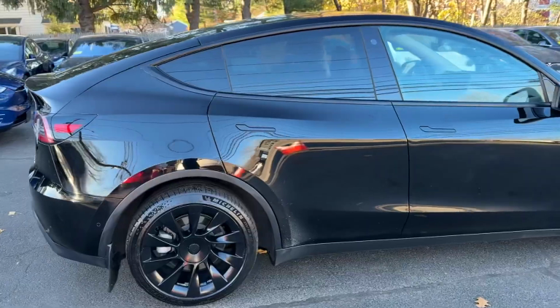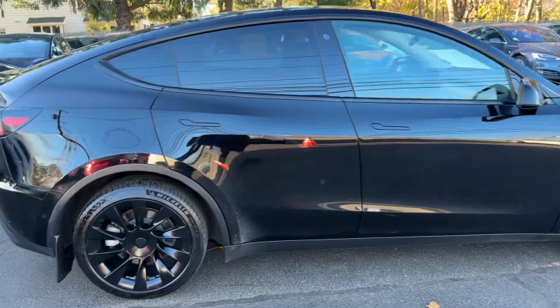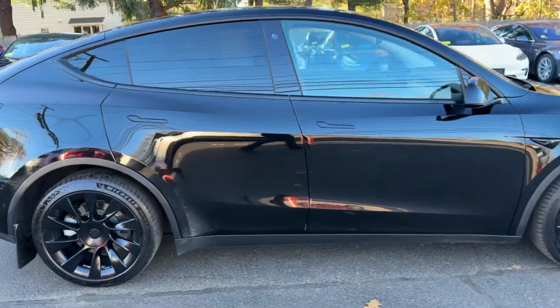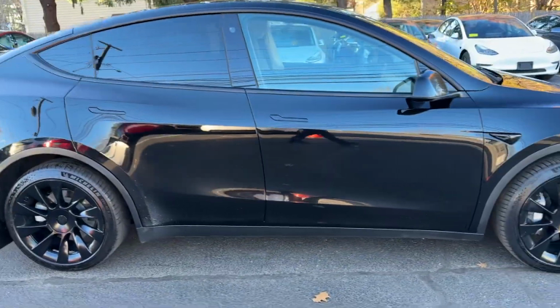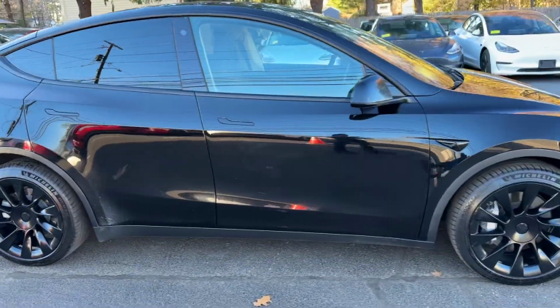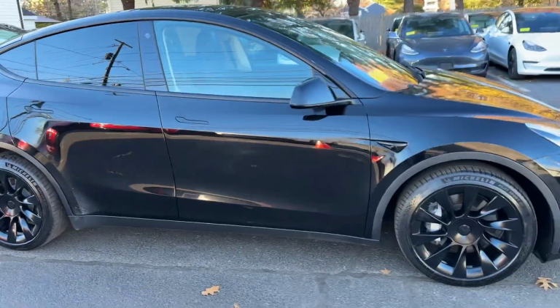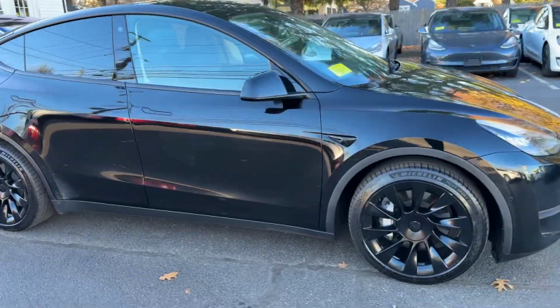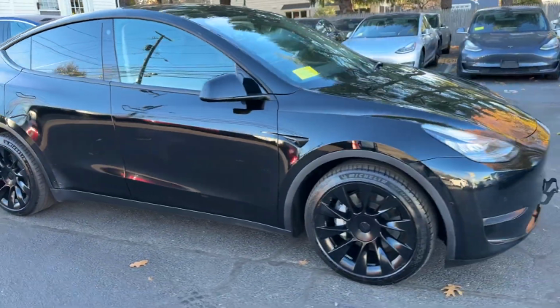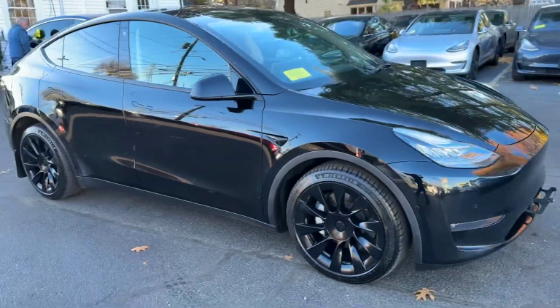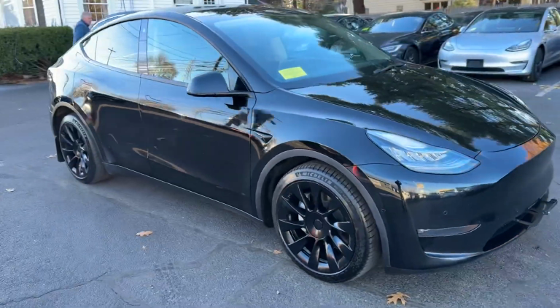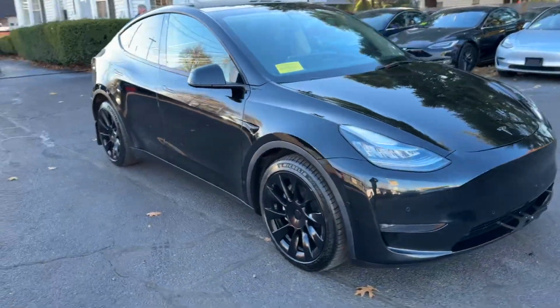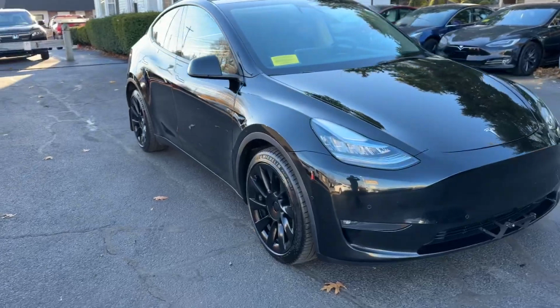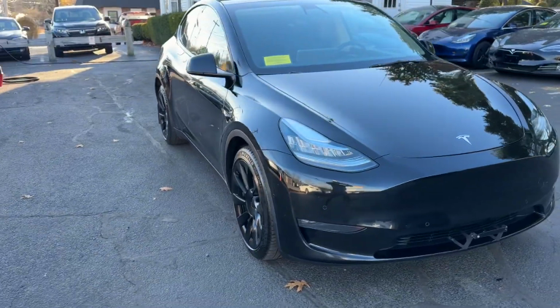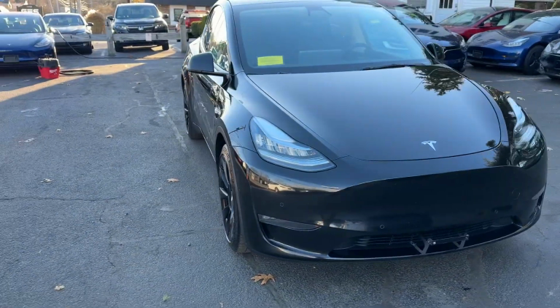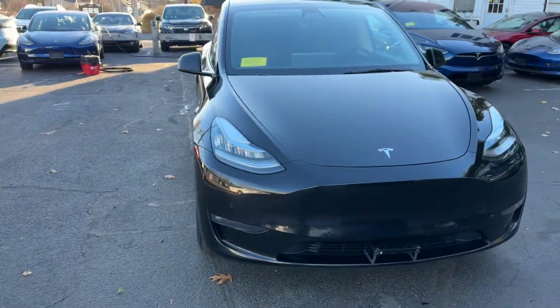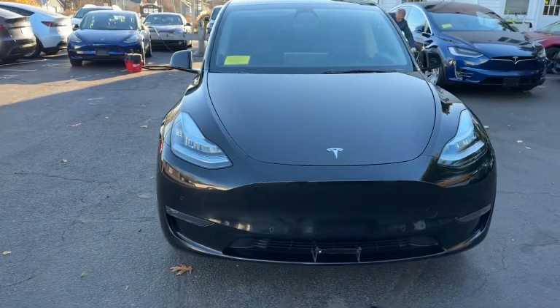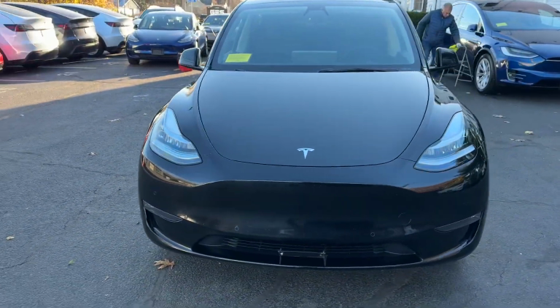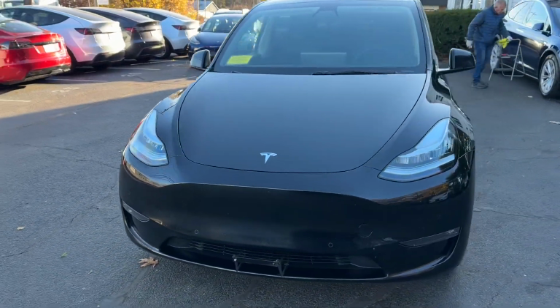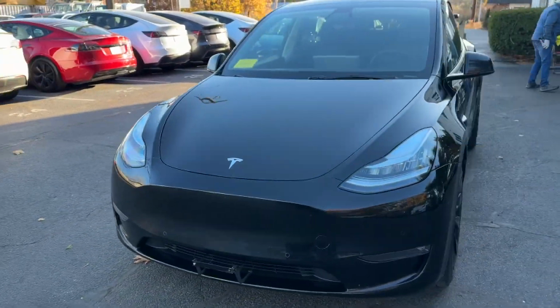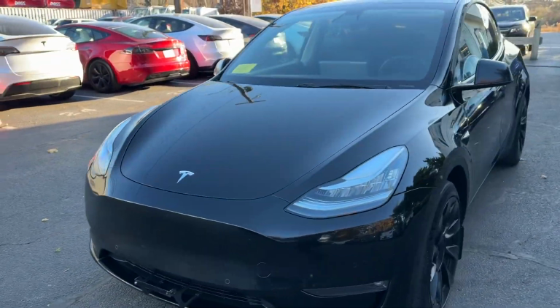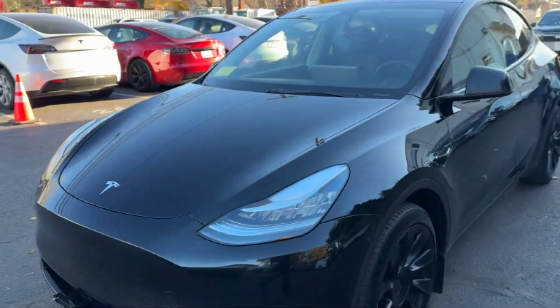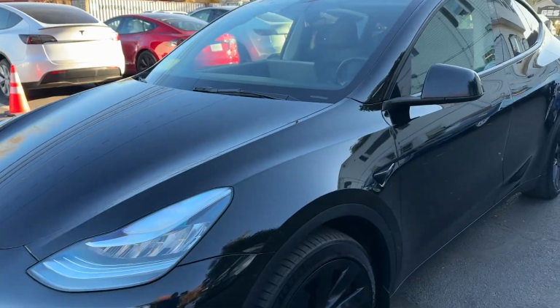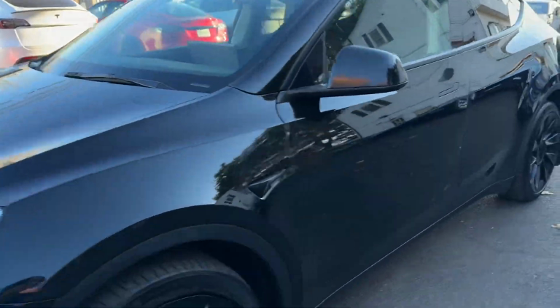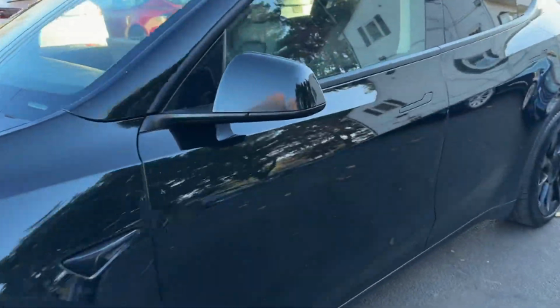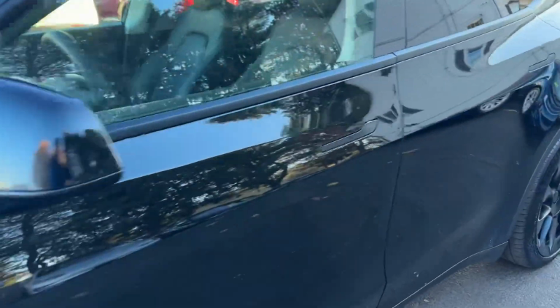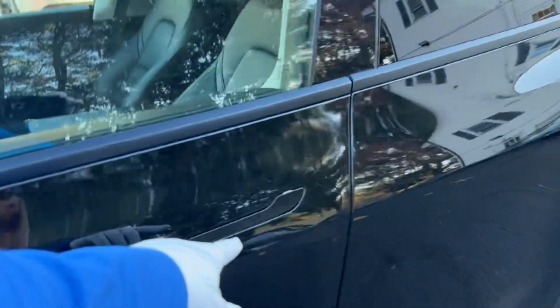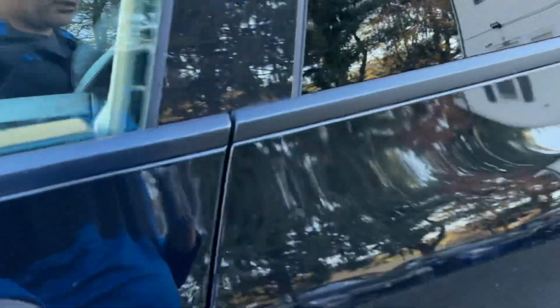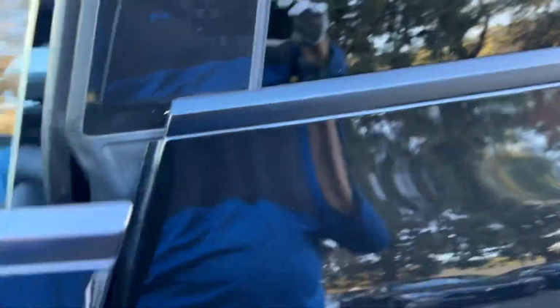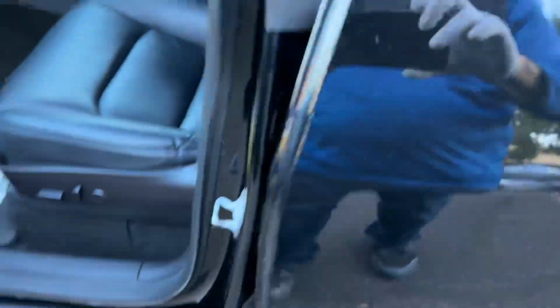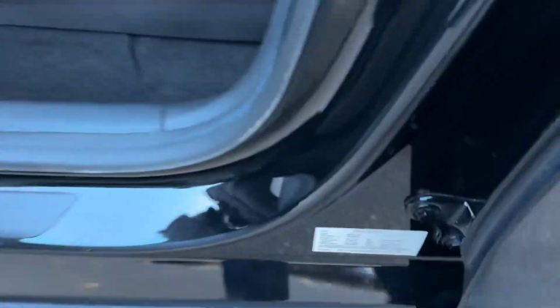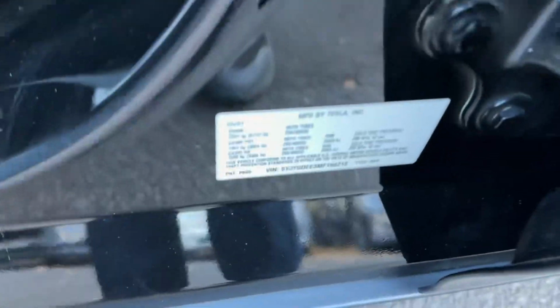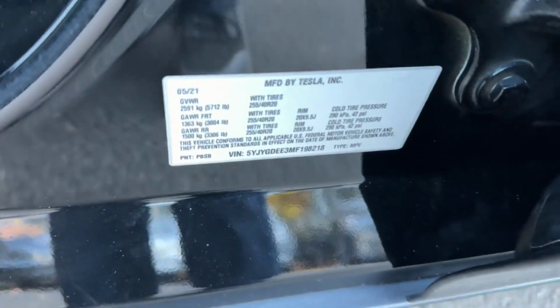Black exterior, black premium interior, heated seats, heated steering wheel, heat pump — refresh model in excellent shape at the premium trim level with 20-inch wheels.